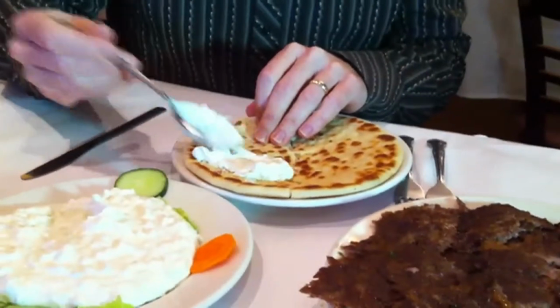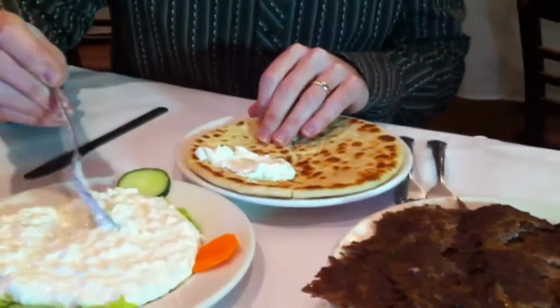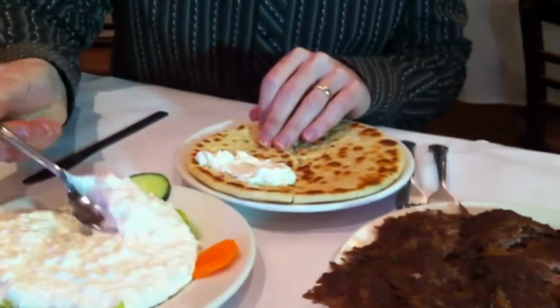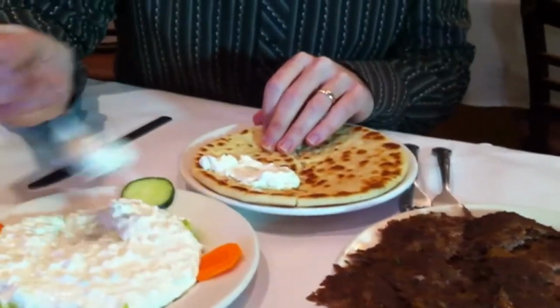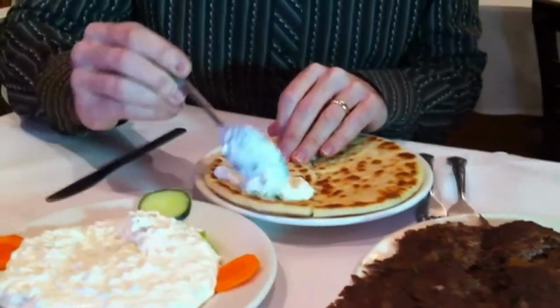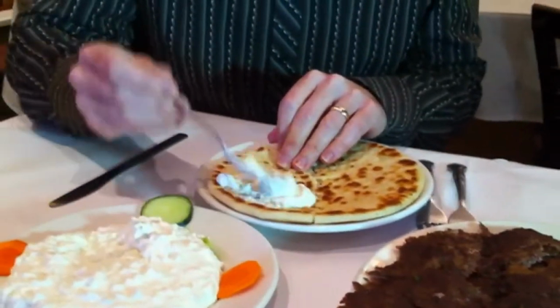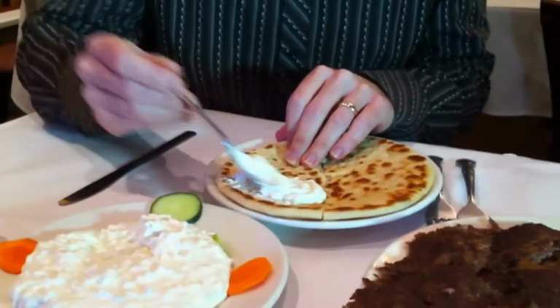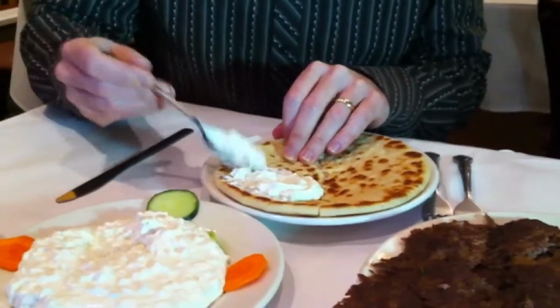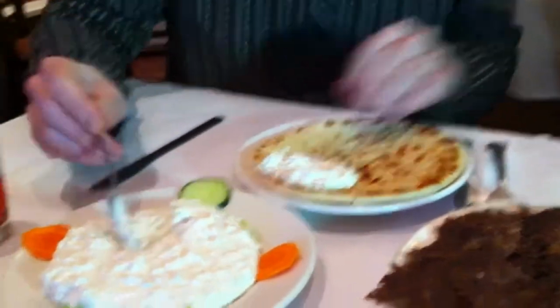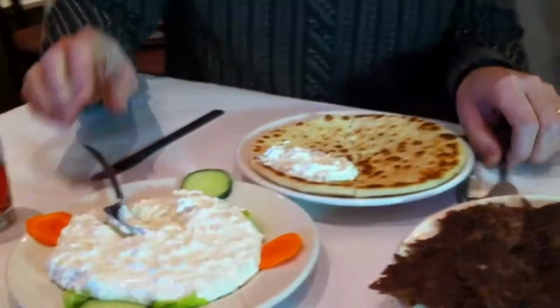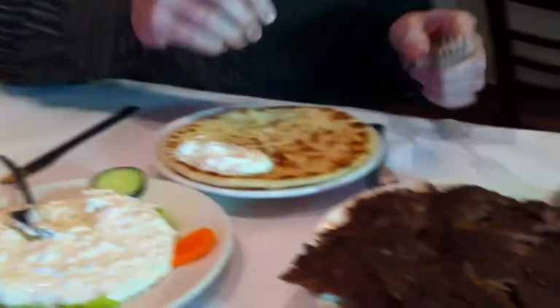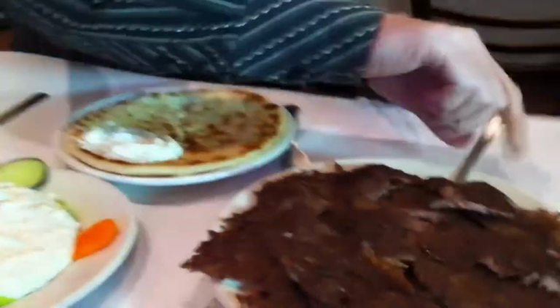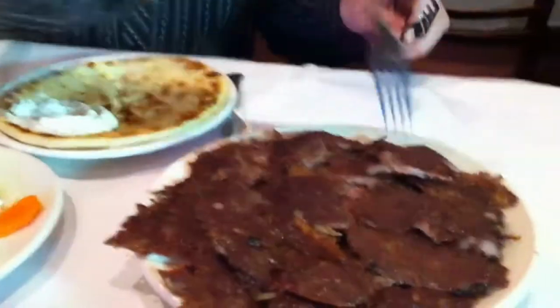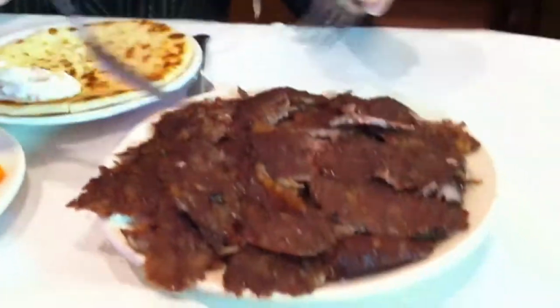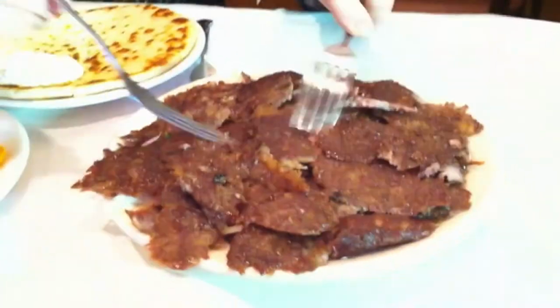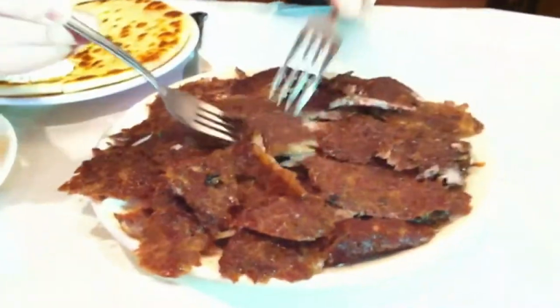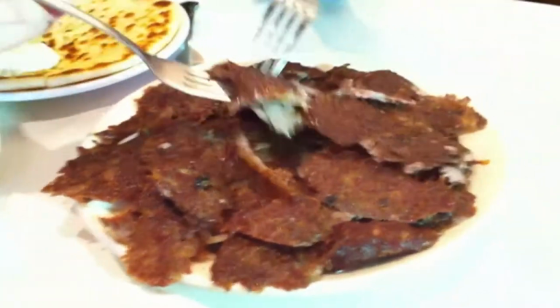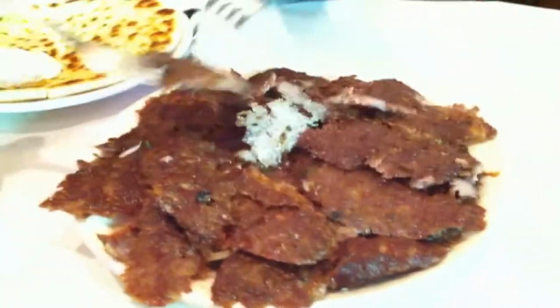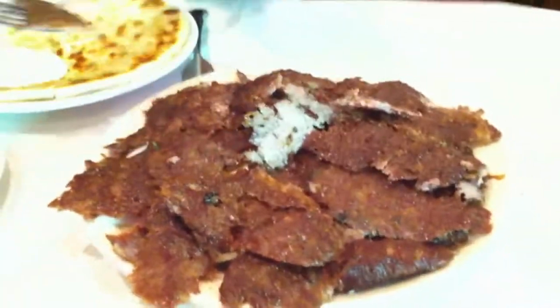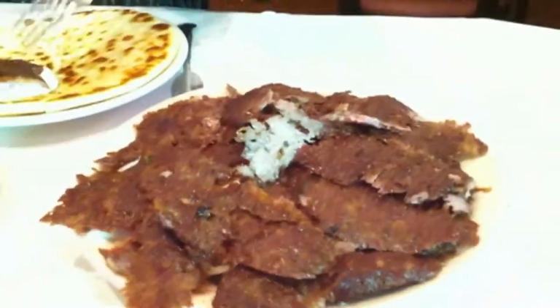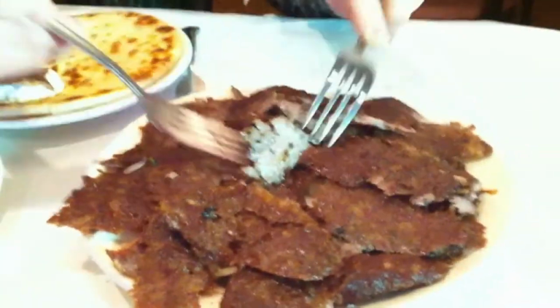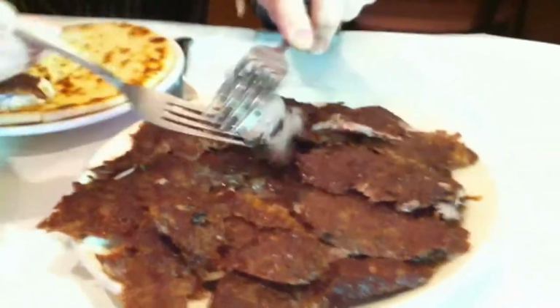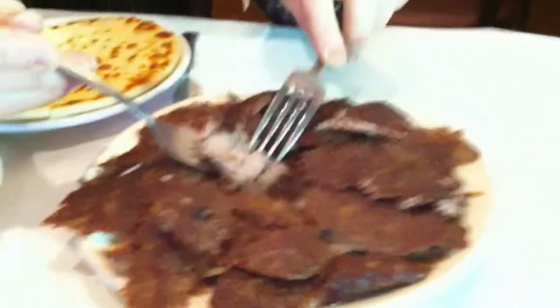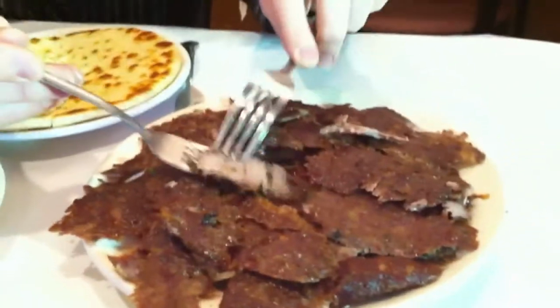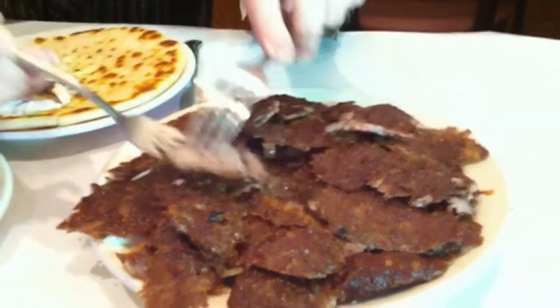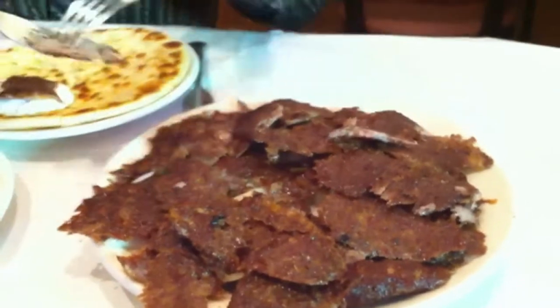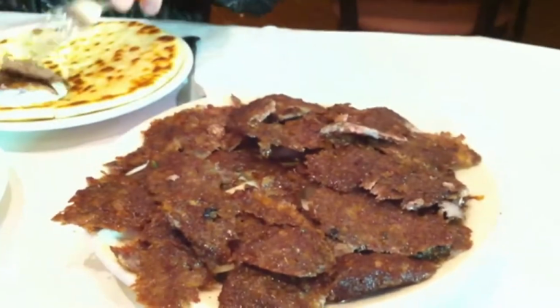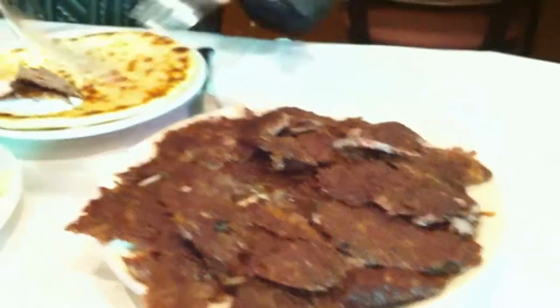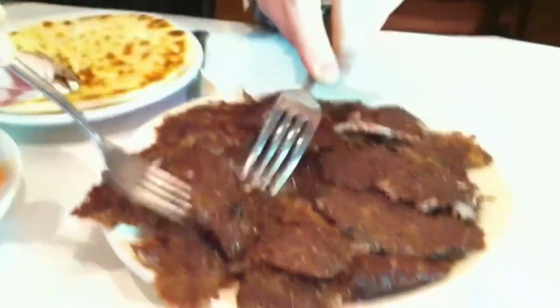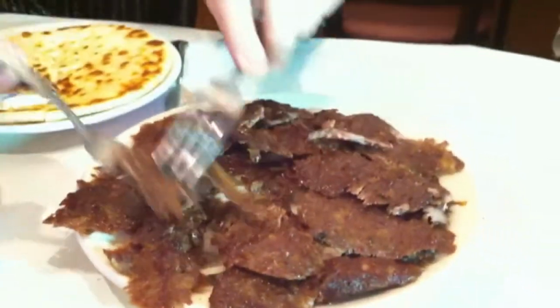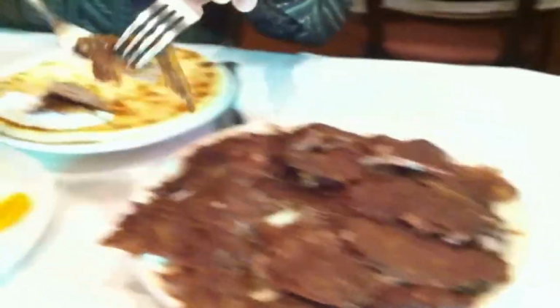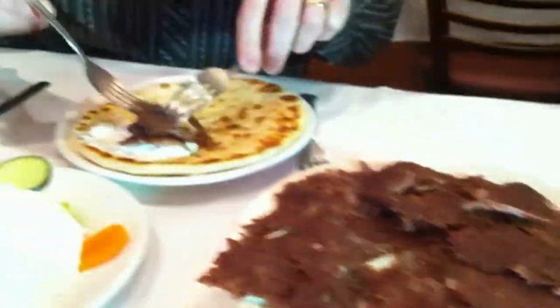It's got some nice cucumbers in here, very refreshing, creamy. Here are the gyros — look at that, a little crisp on the outside, still moist inside. You can see bits of oregano and seasoning in there.